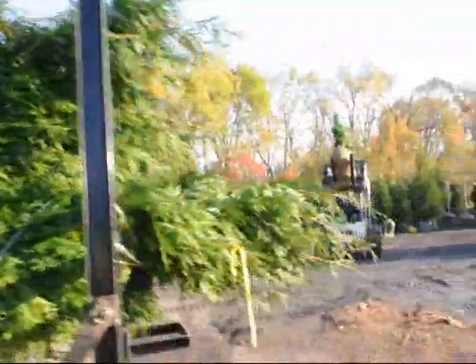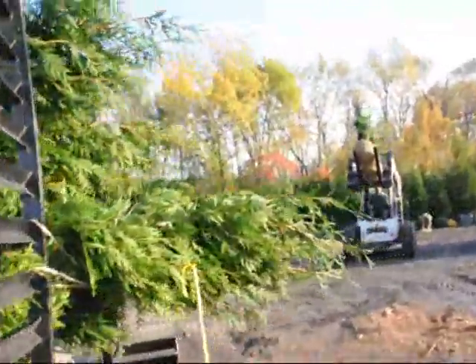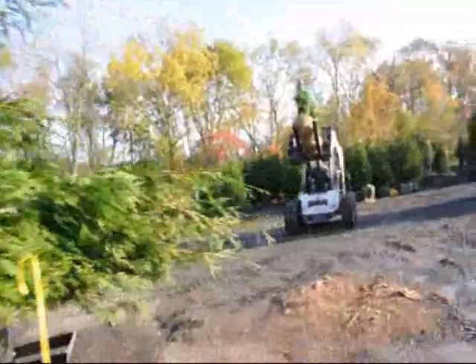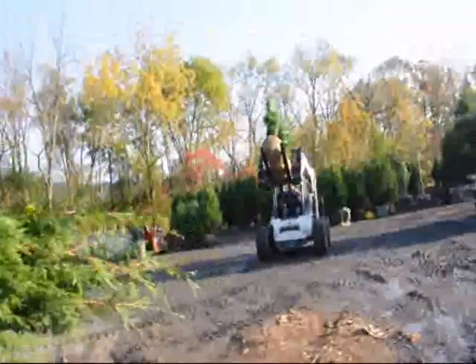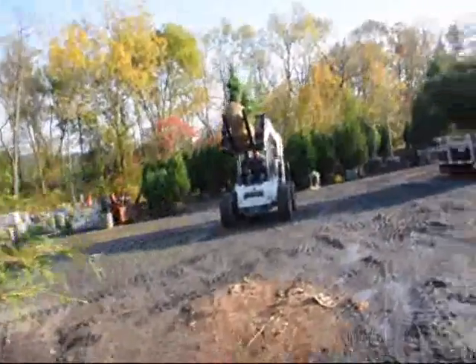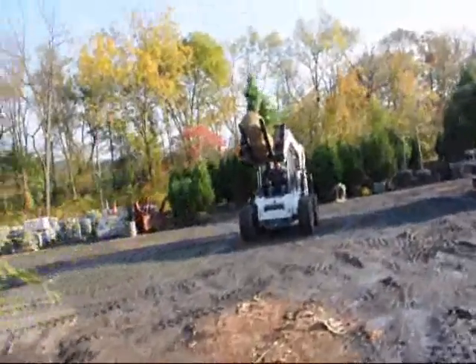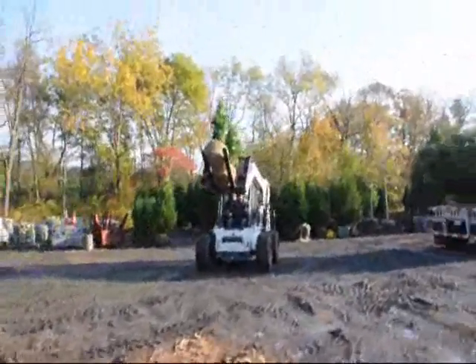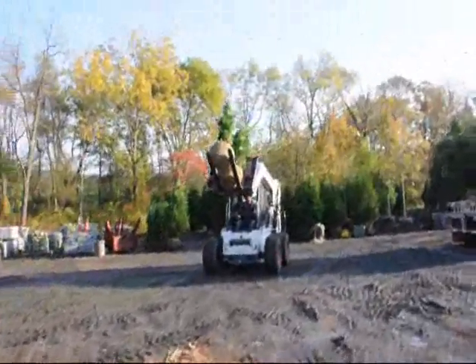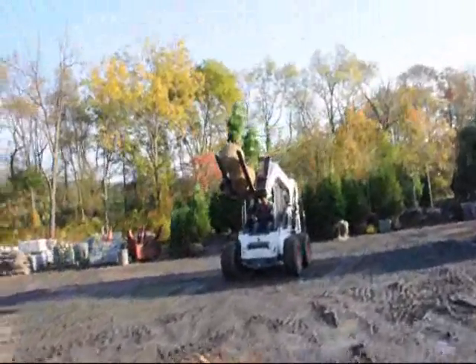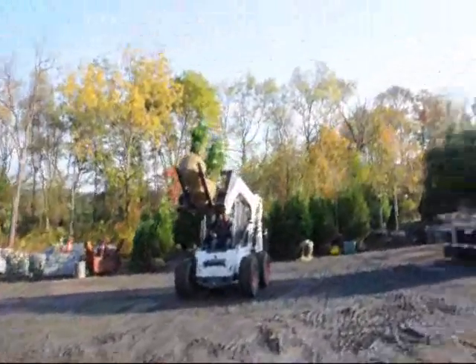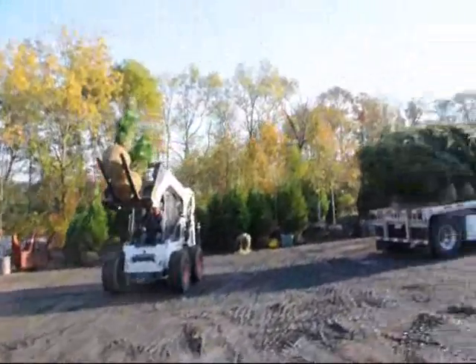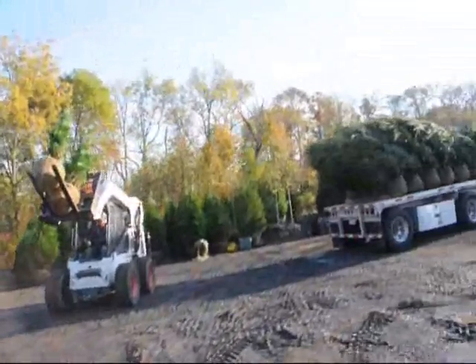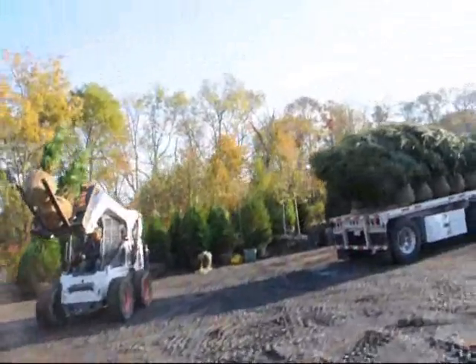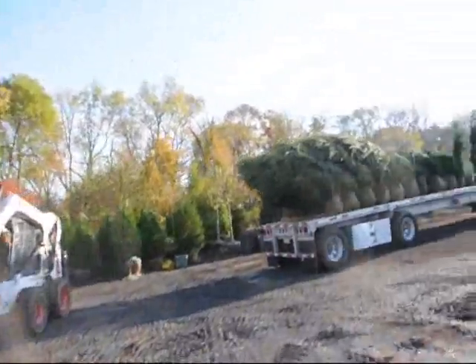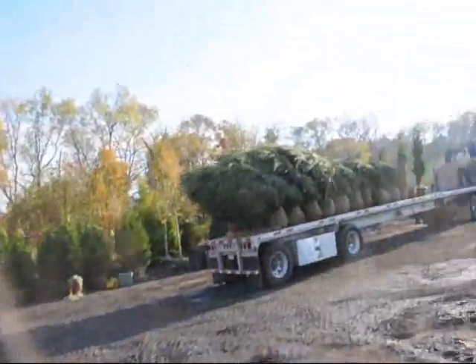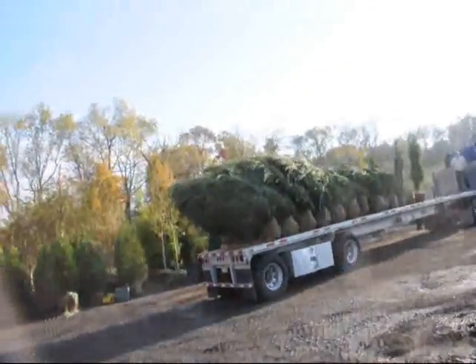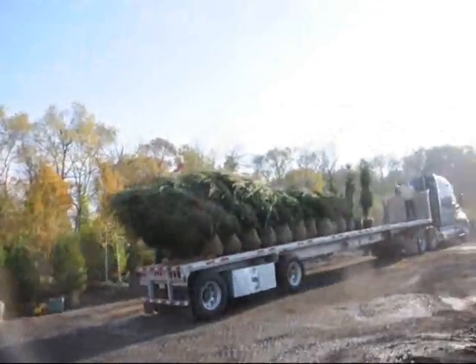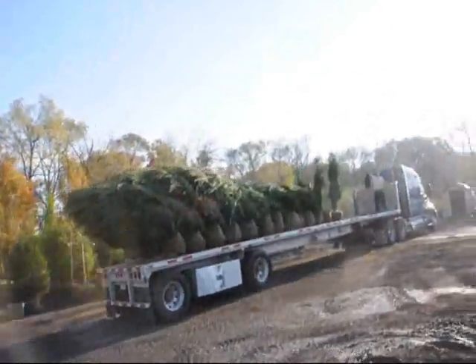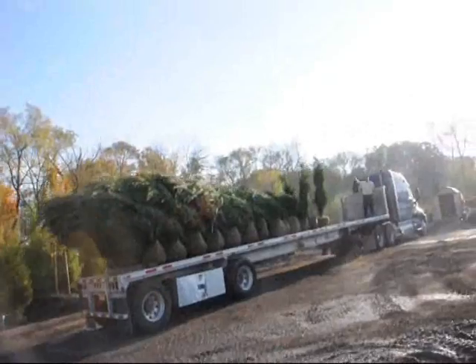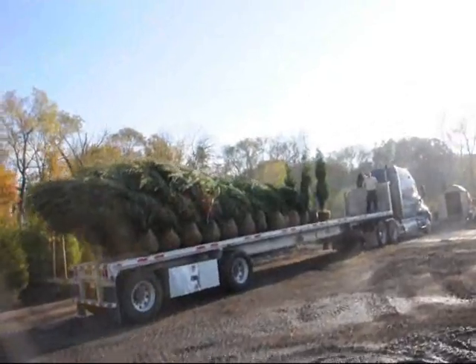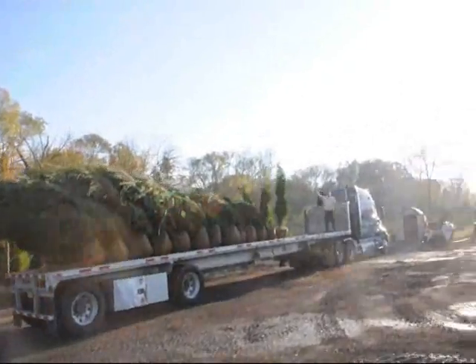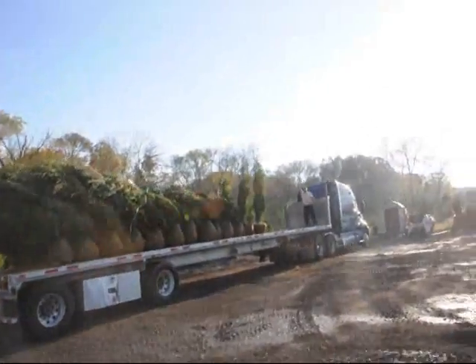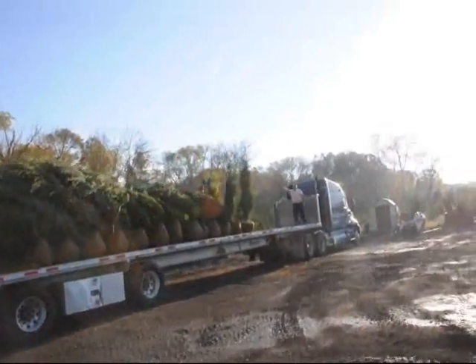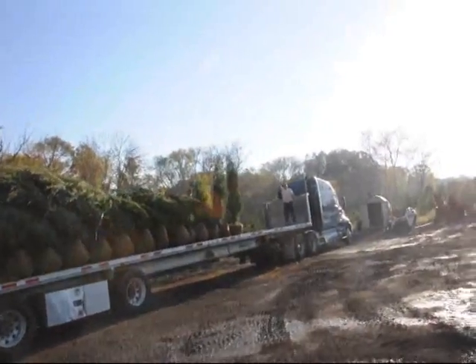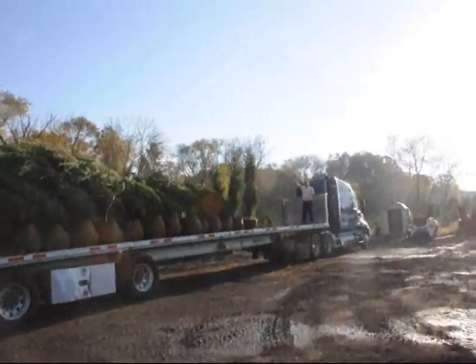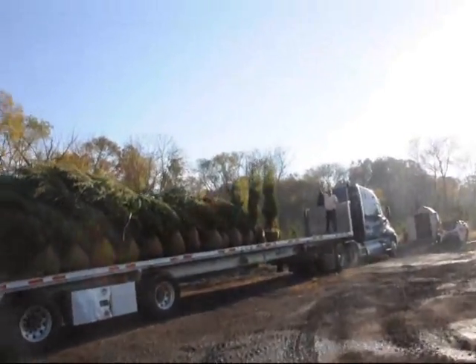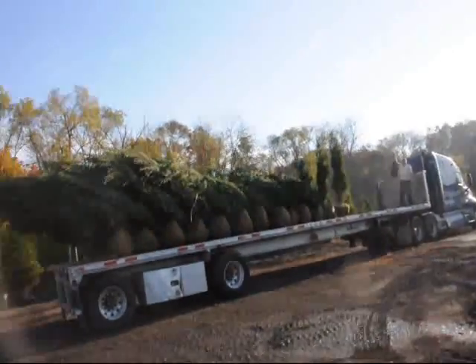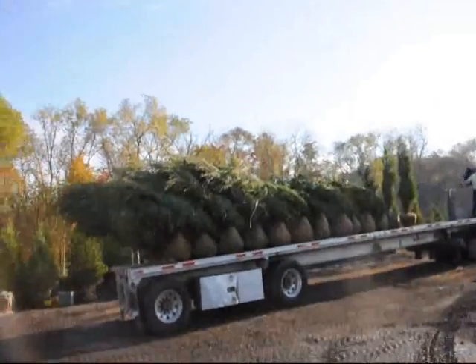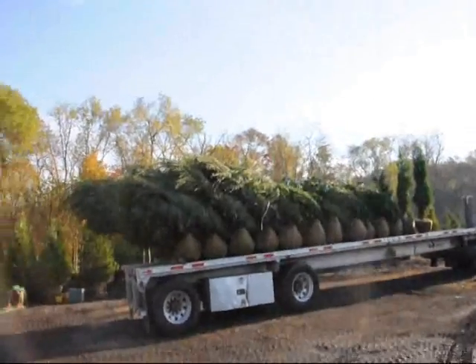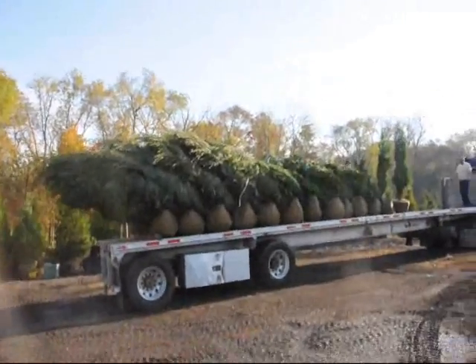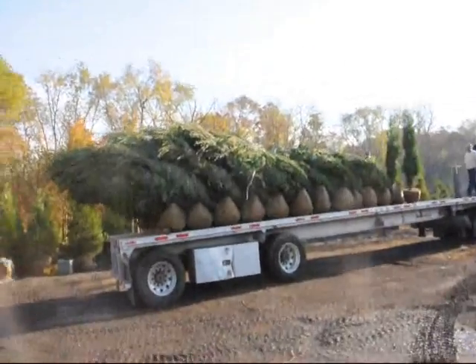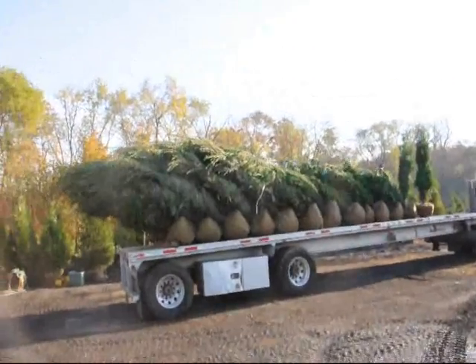Over here is Dan on the loader. Here's another truckload that's getting ready to go out. This trailer's going to Long Island.